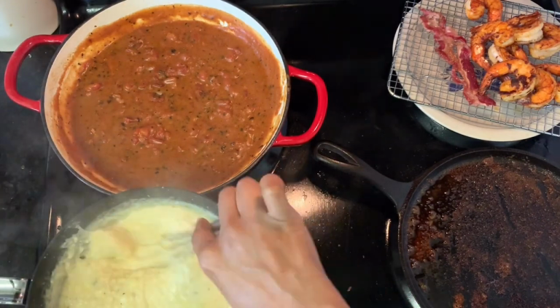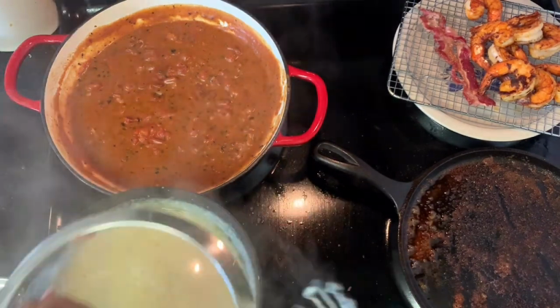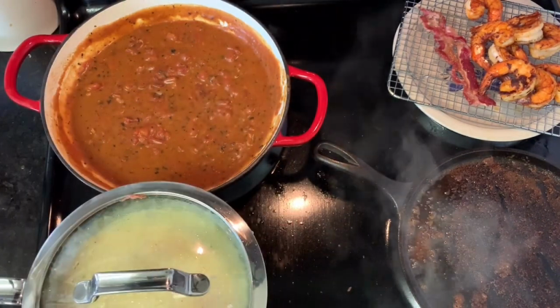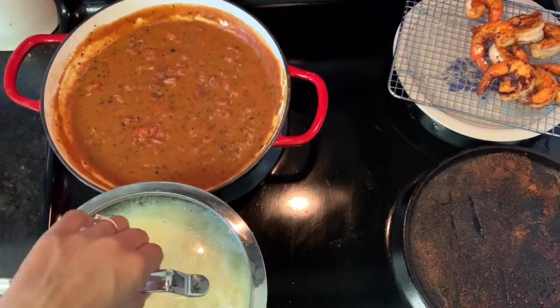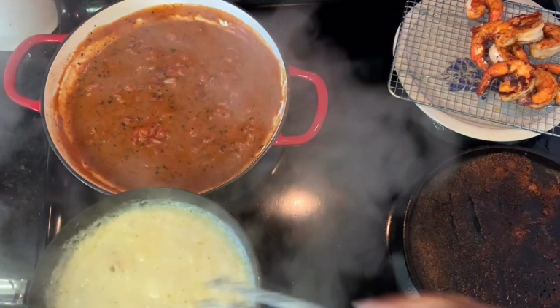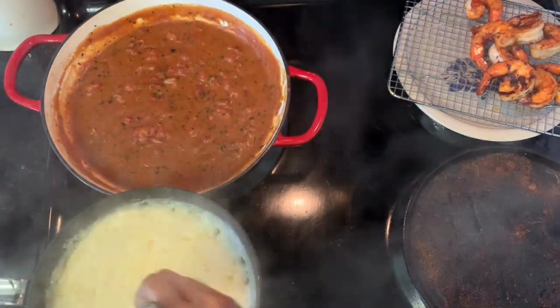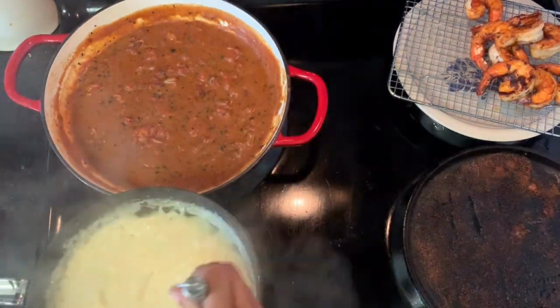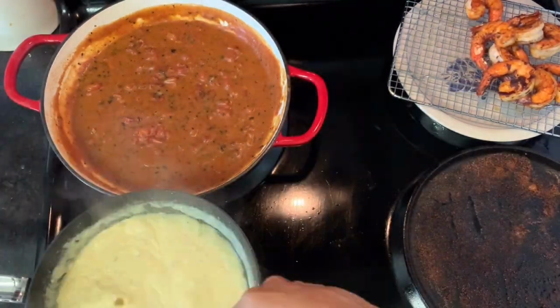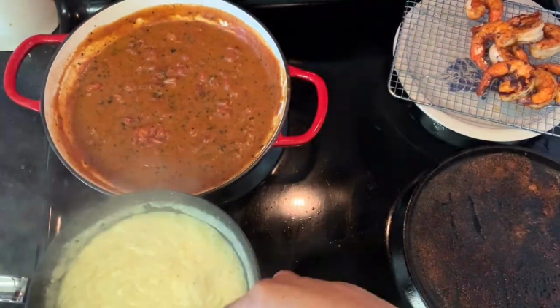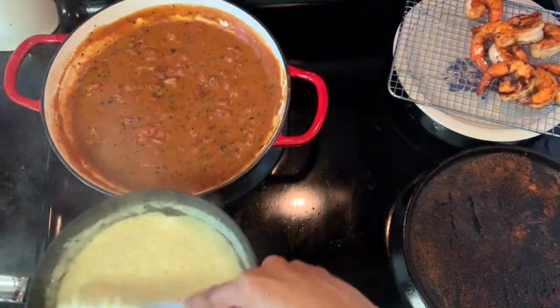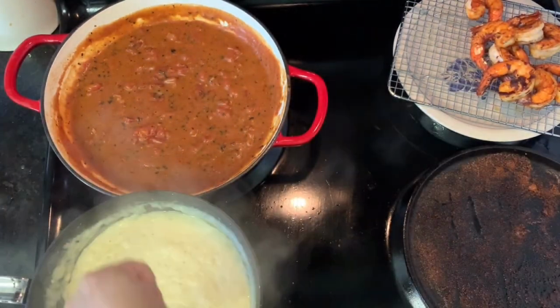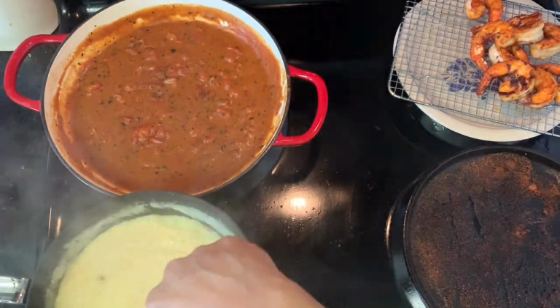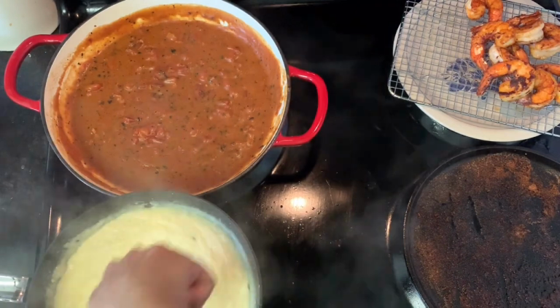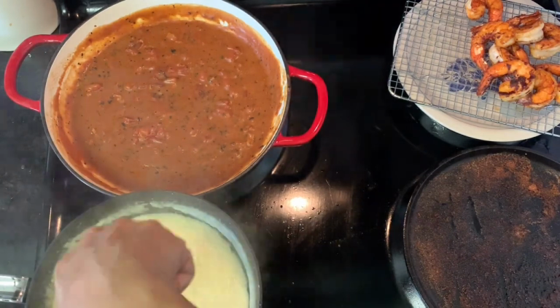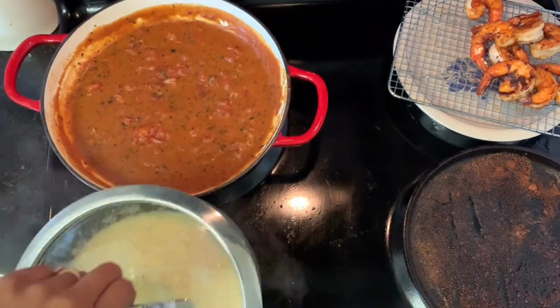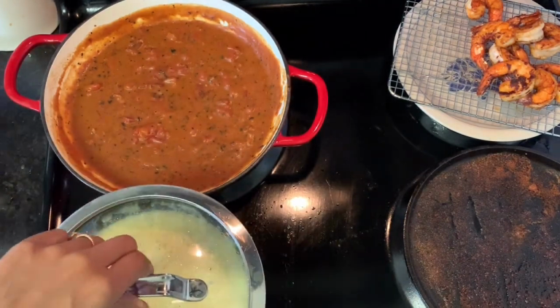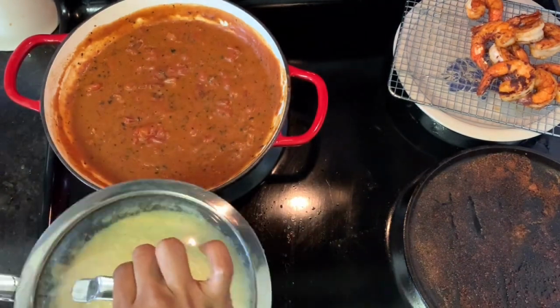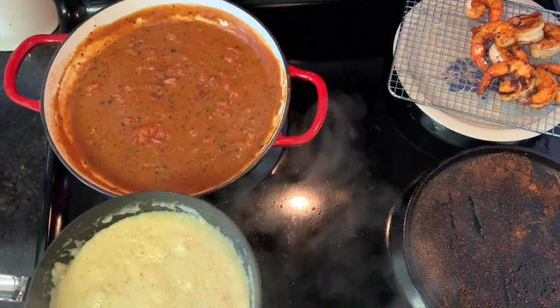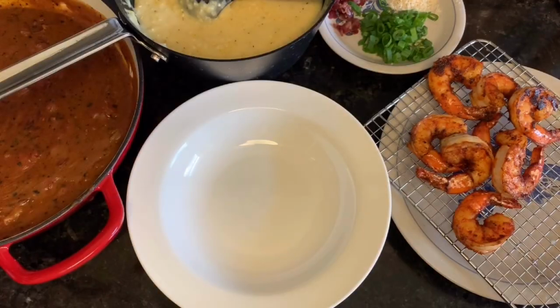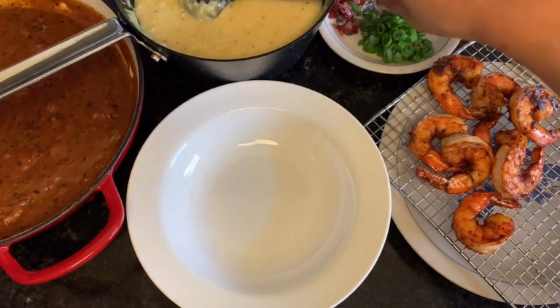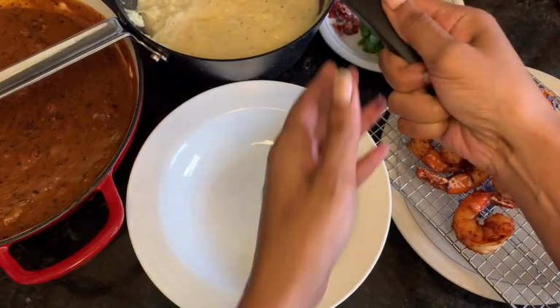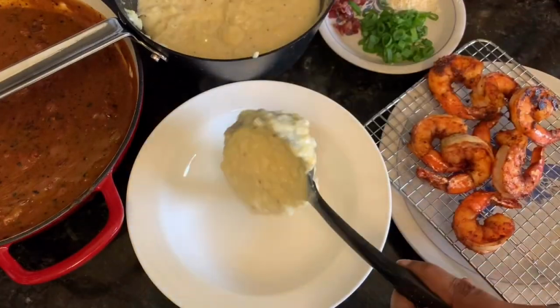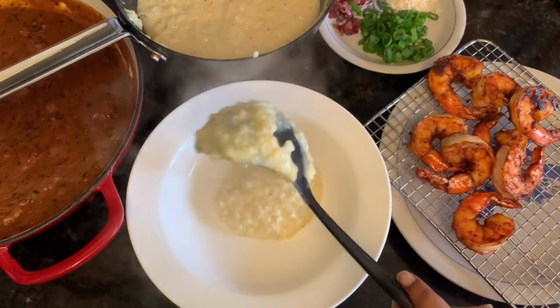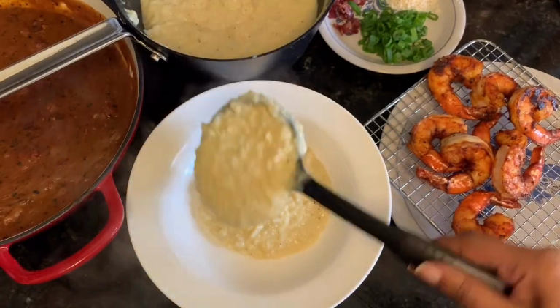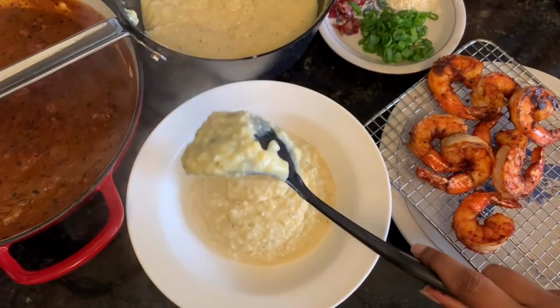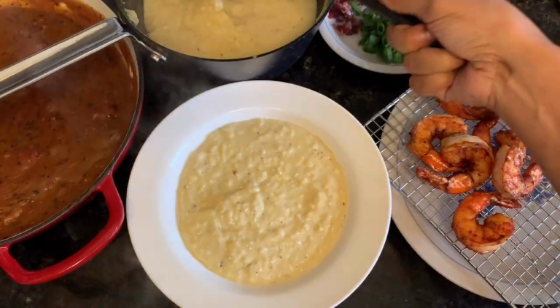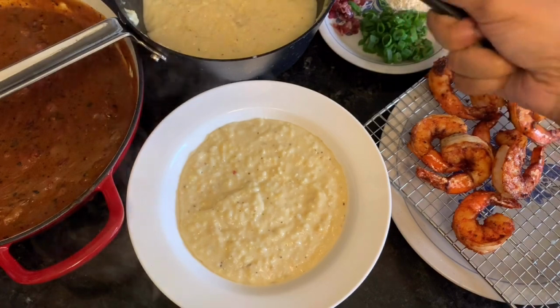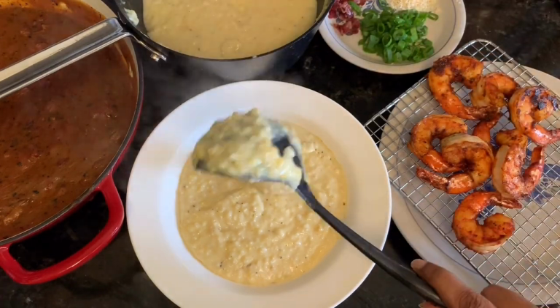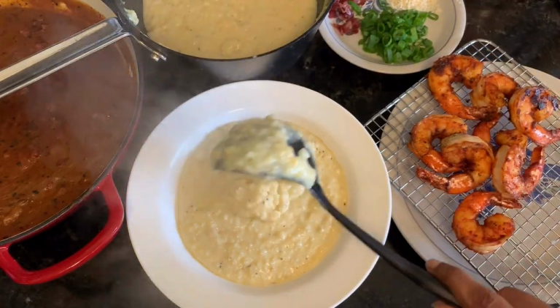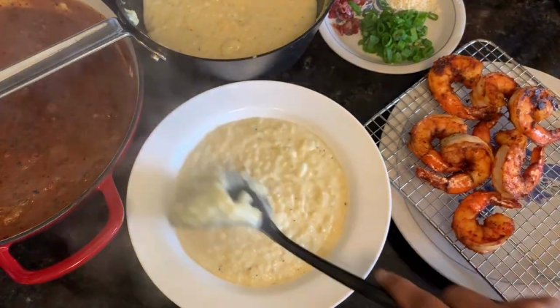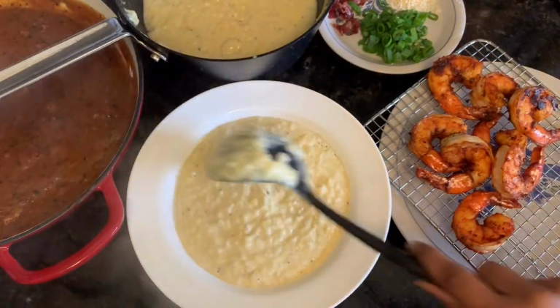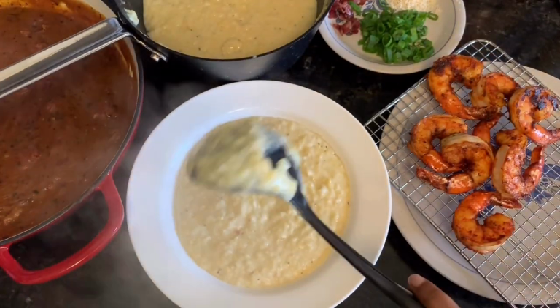Add your cheese and that other half stick of butter to your grits, and then you're done. That's kind of literally it — it's very simple, just a bit time consuming. Serve it with the shrimp and the gravy over the grits.